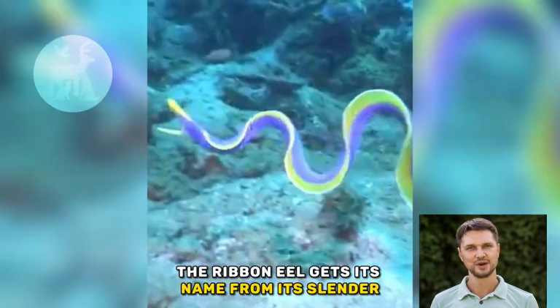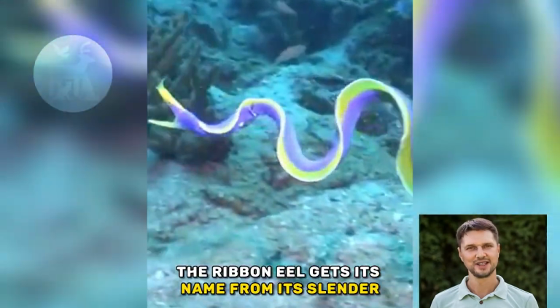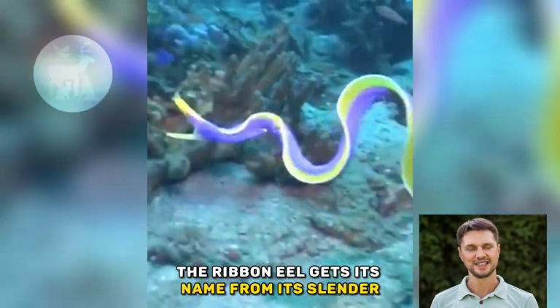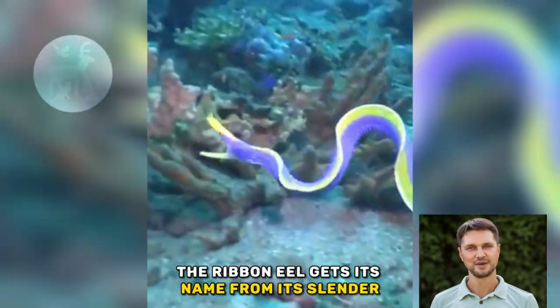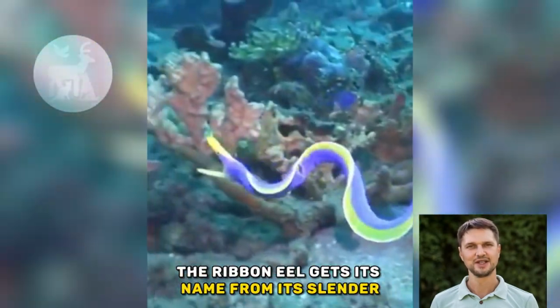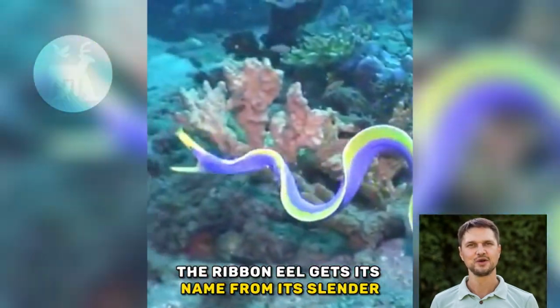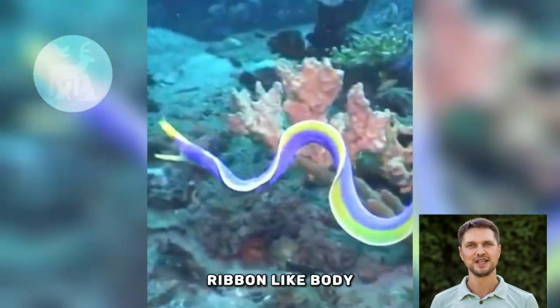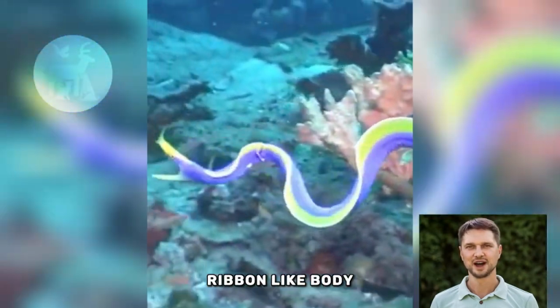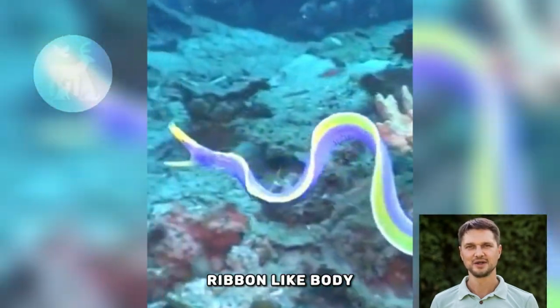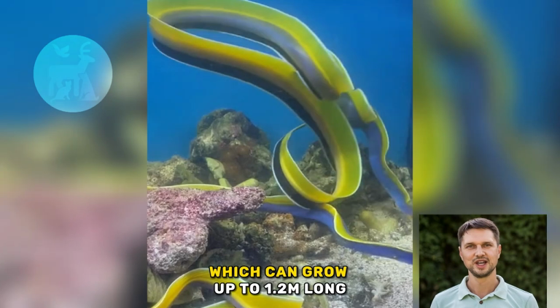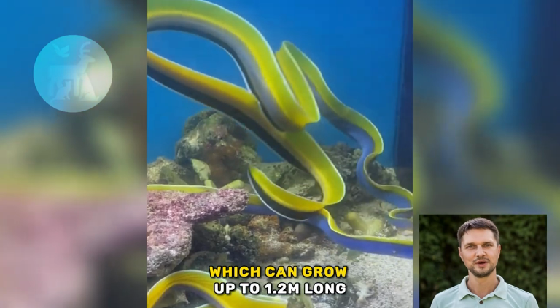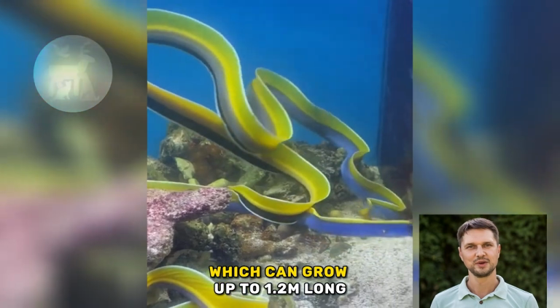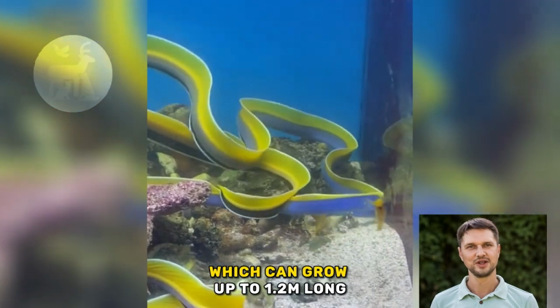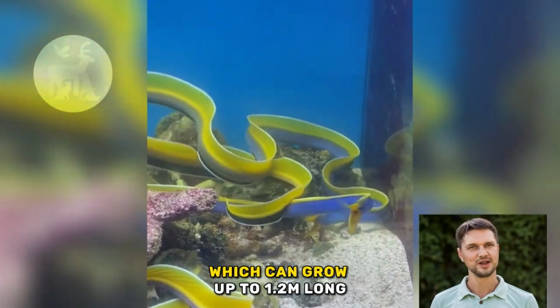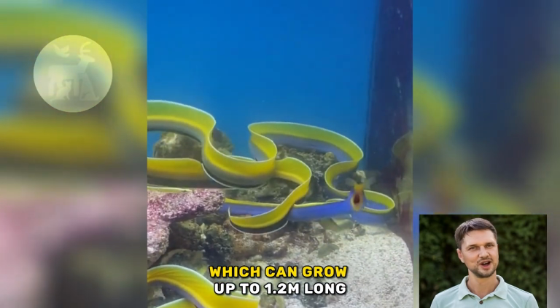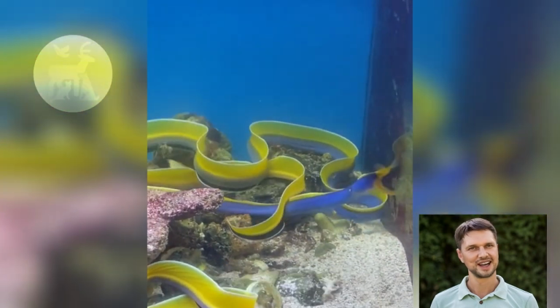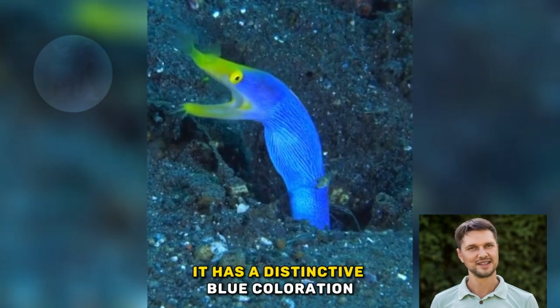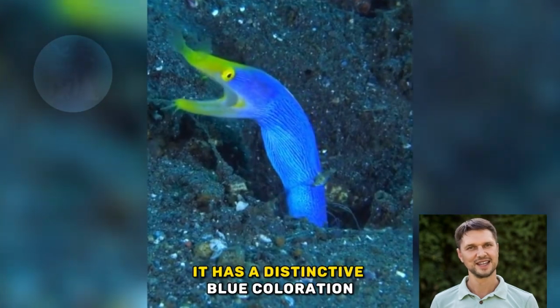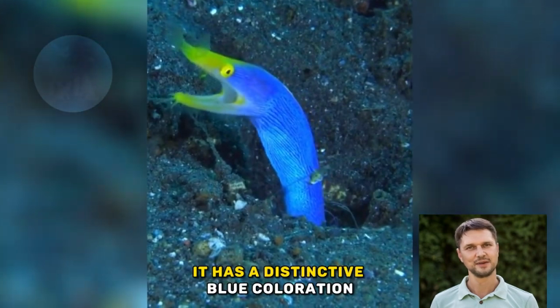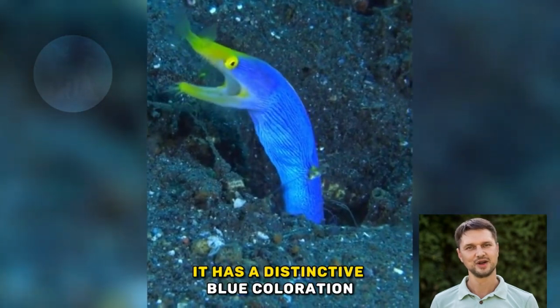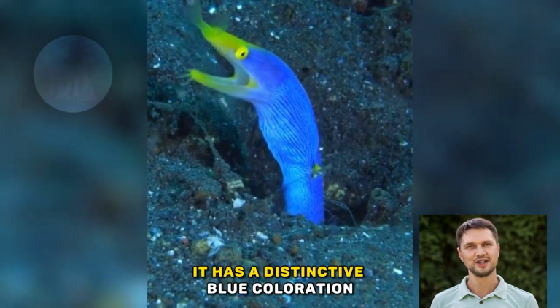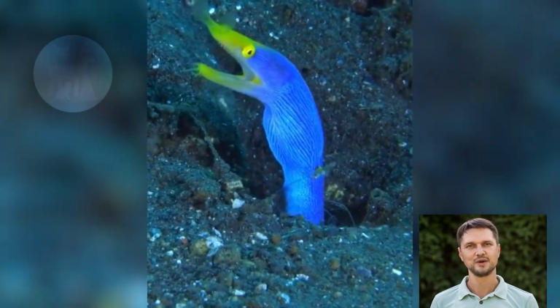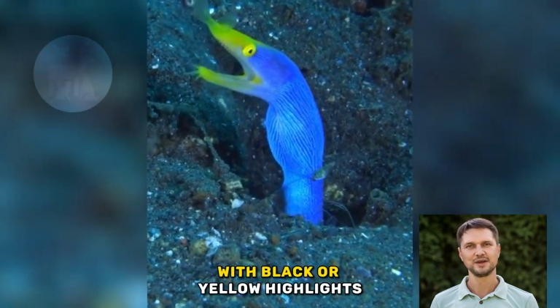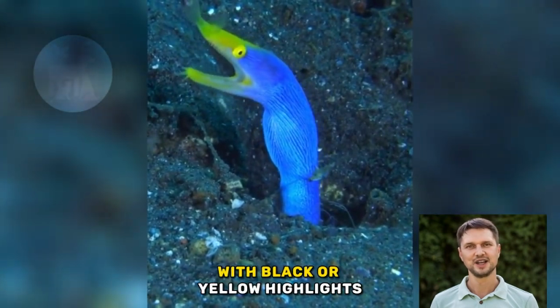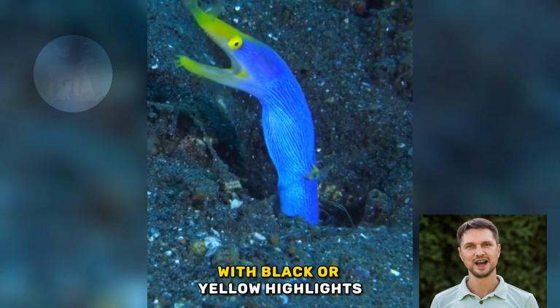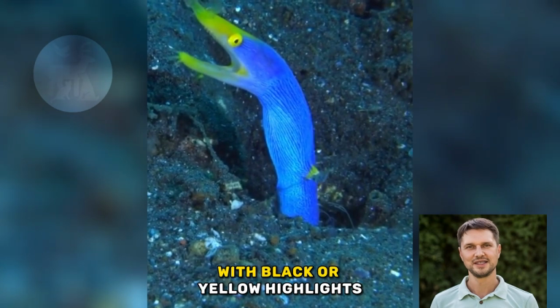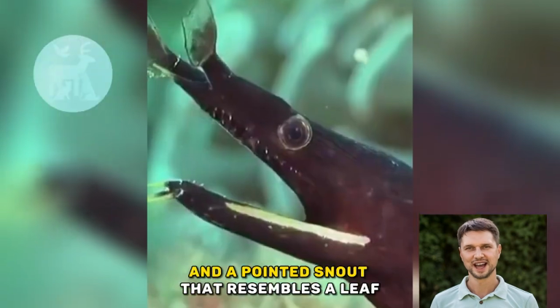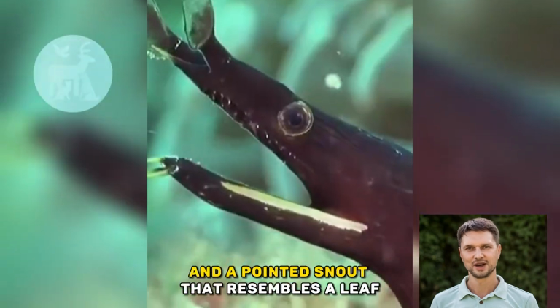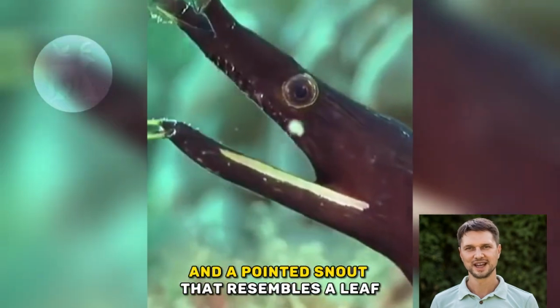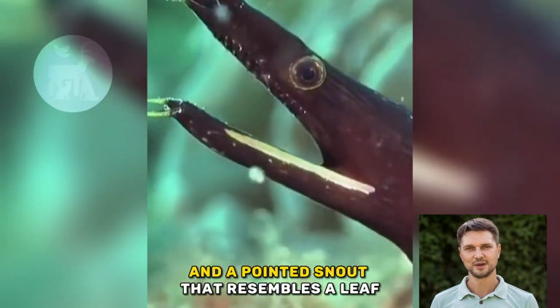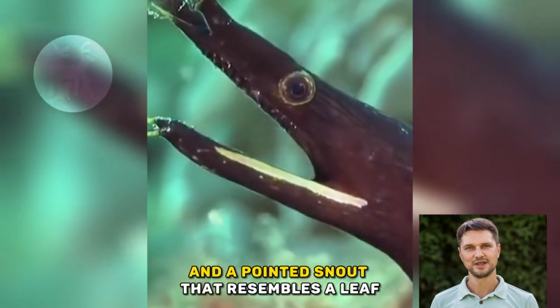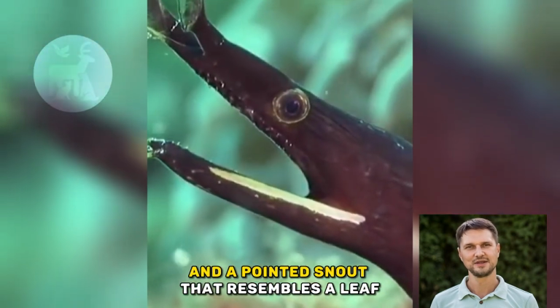The ribbon eel gets its name from its slender, ribbon-like body, which can grow up to 1.2 meters long. It has a distinctive blue coloration with black or yellow highlights, and a pointed snout that resembles a leaf.